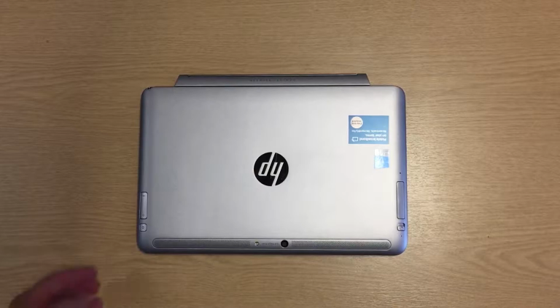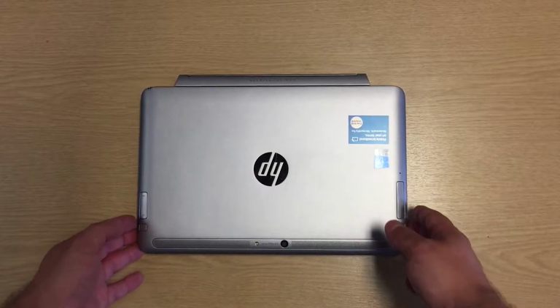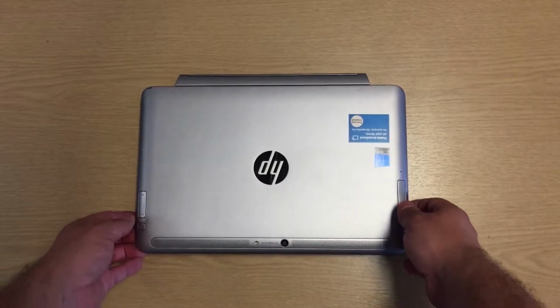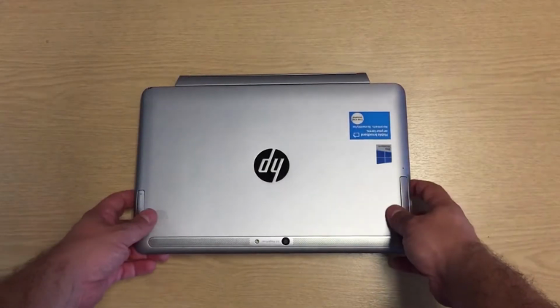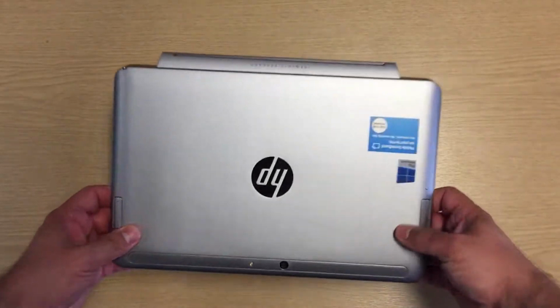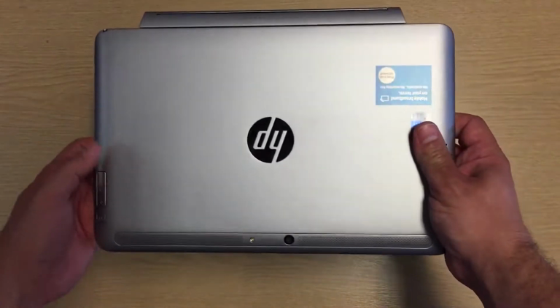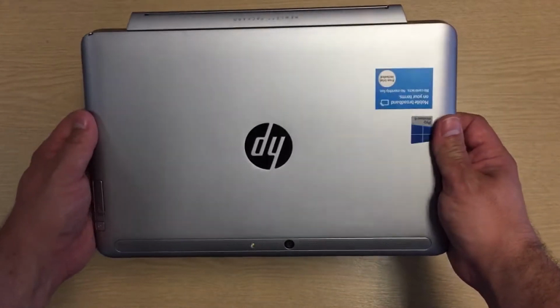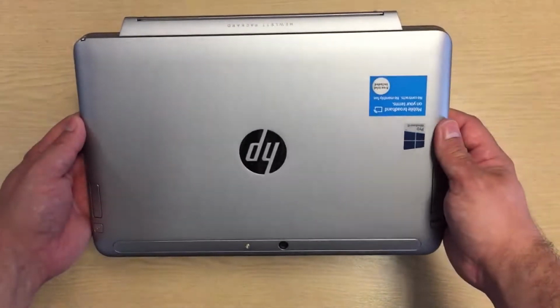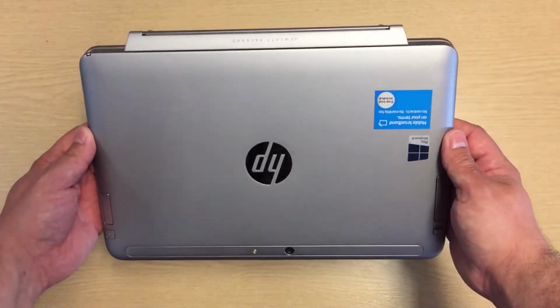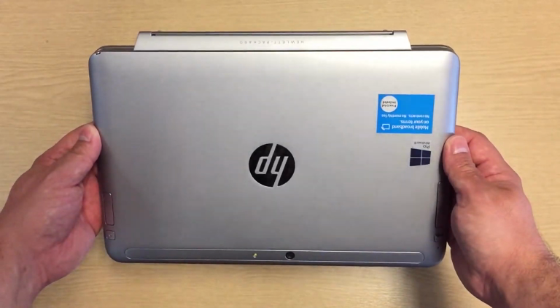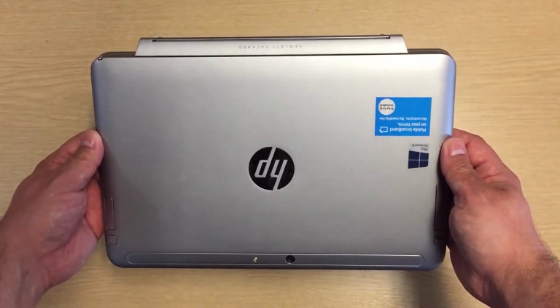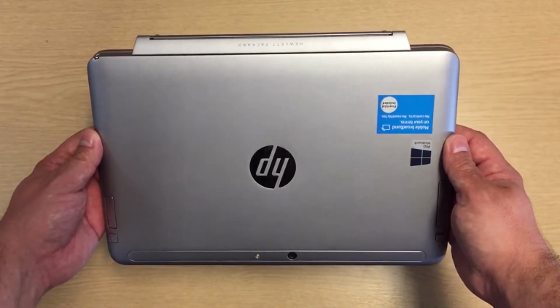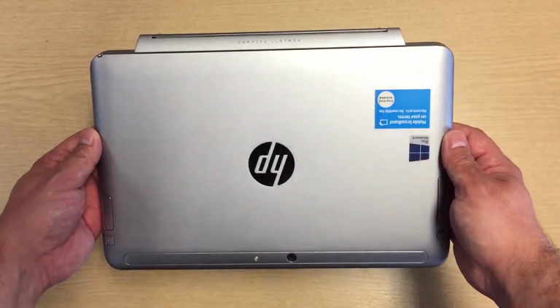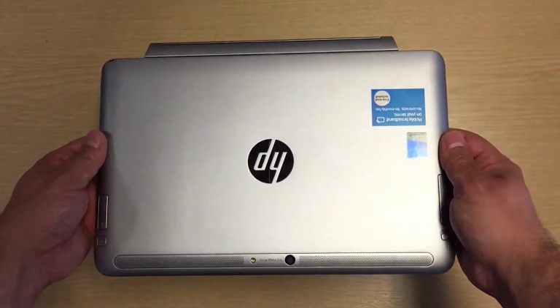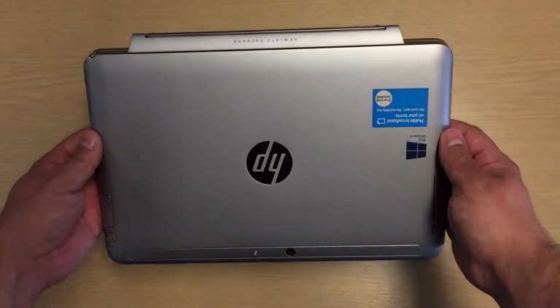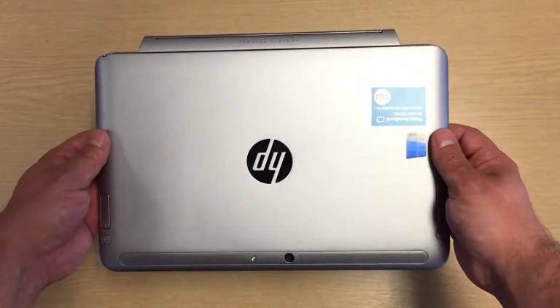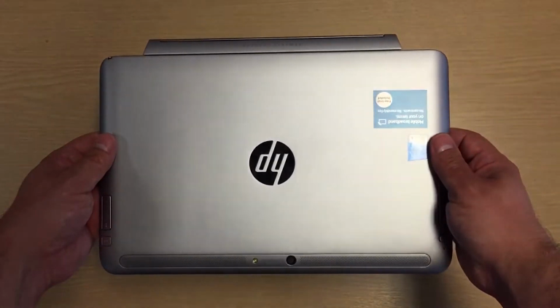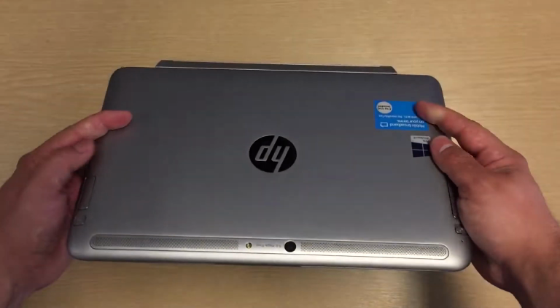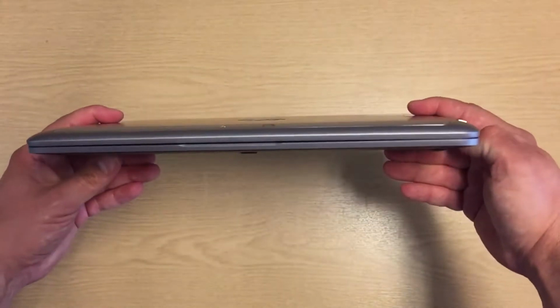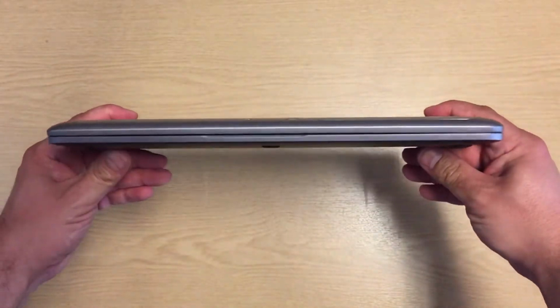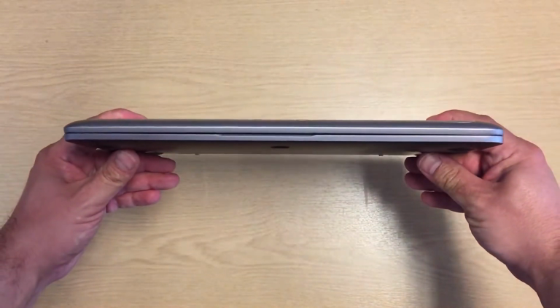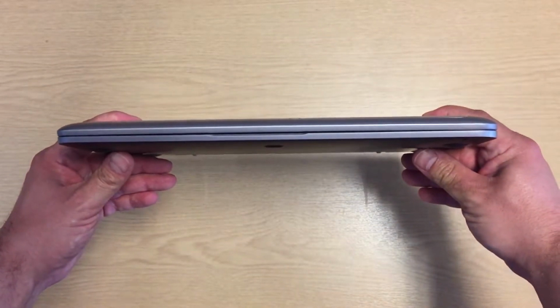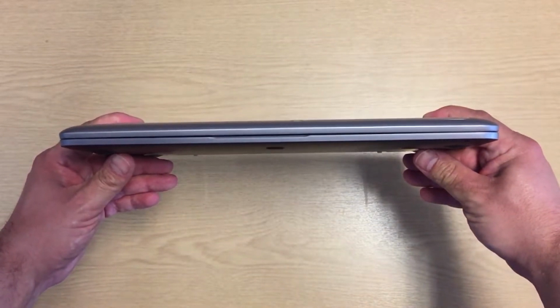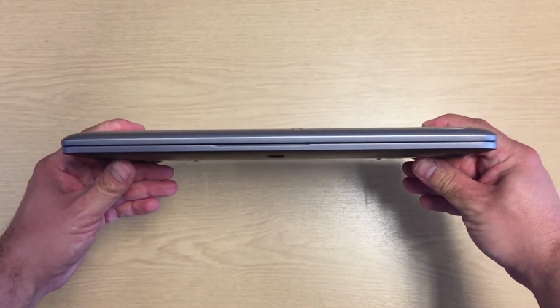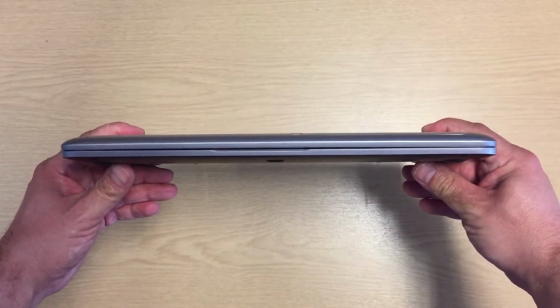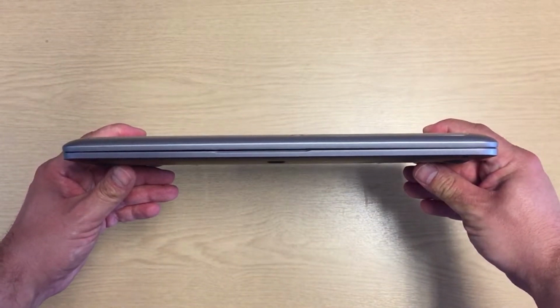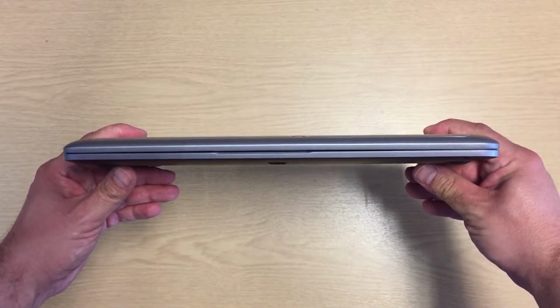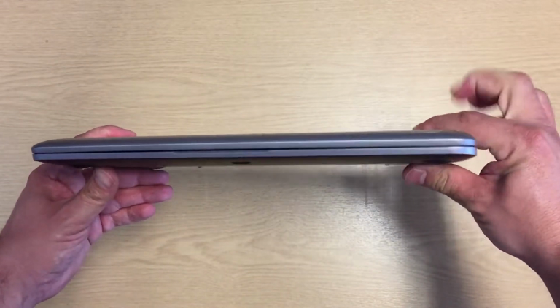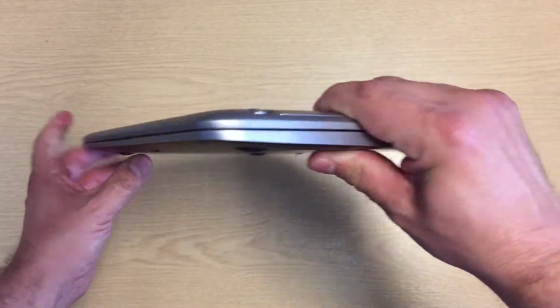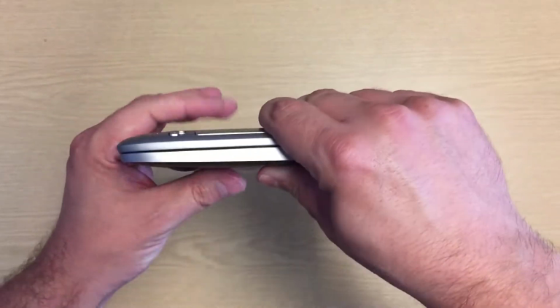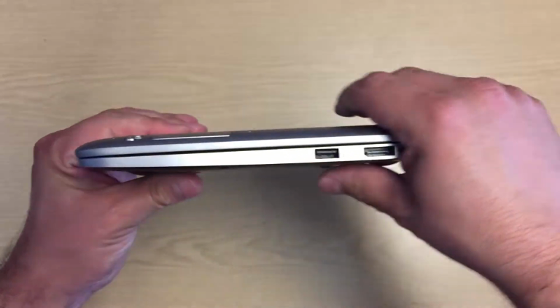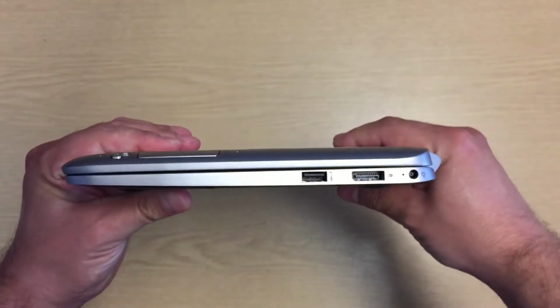For the last few weeks I've been testing the HP Elite X2-1011-G1, which is a 2-in-1 hybrid computer. This can be used as both a tablet and a notebook-style laptop.